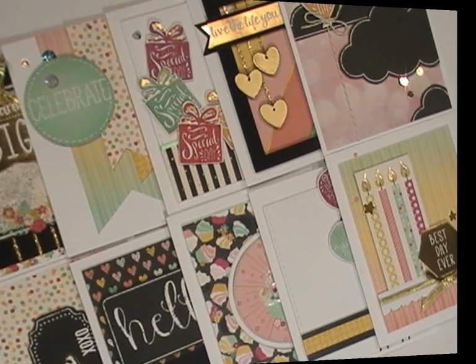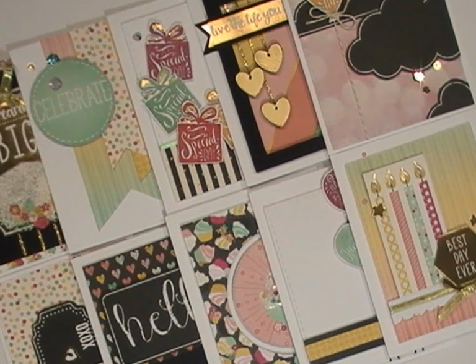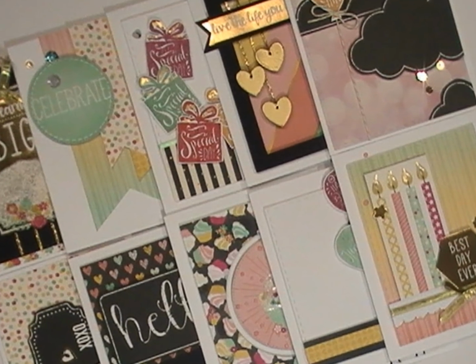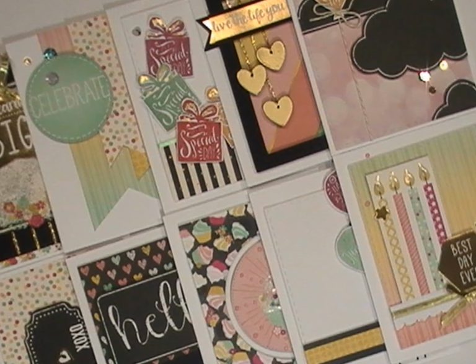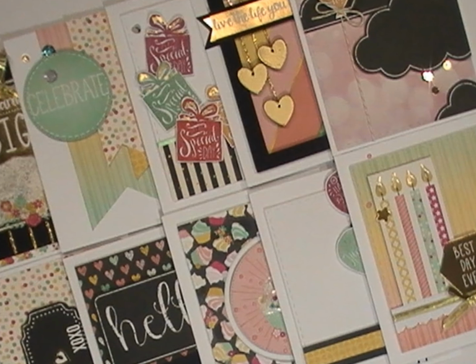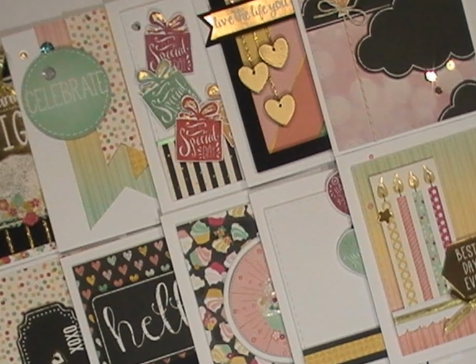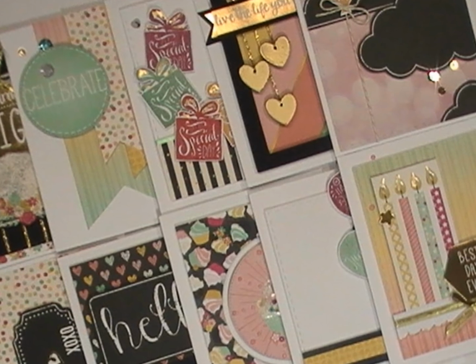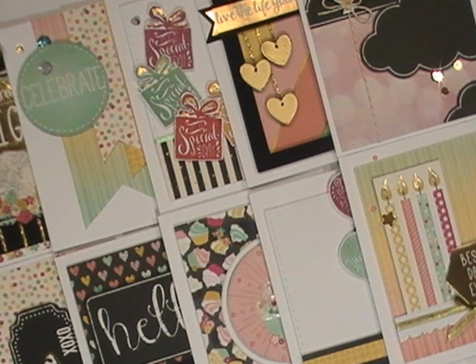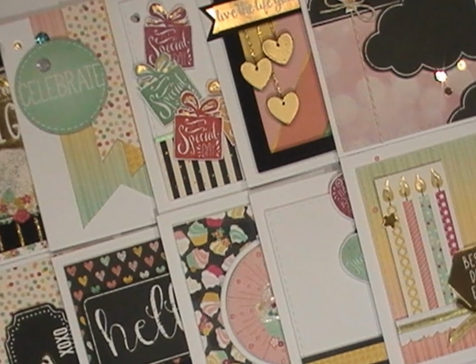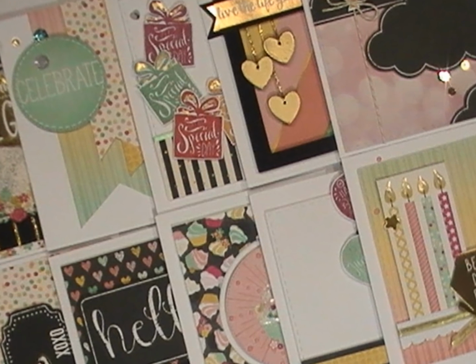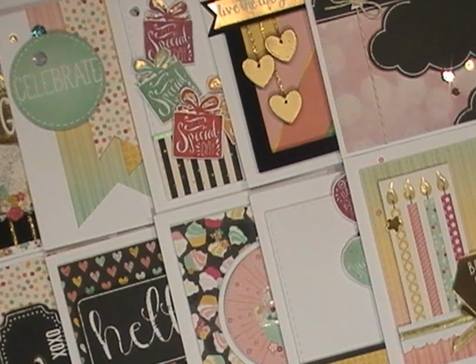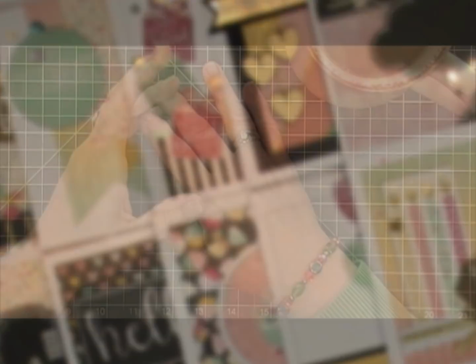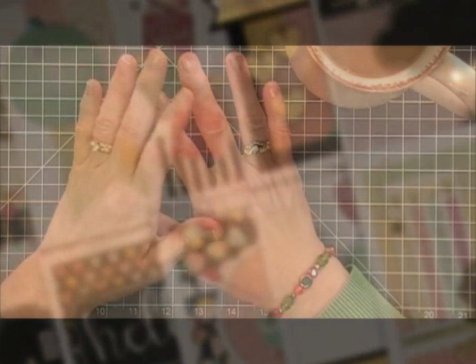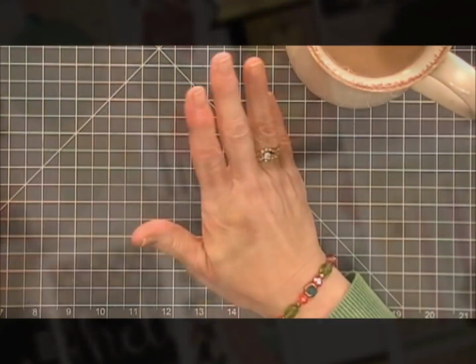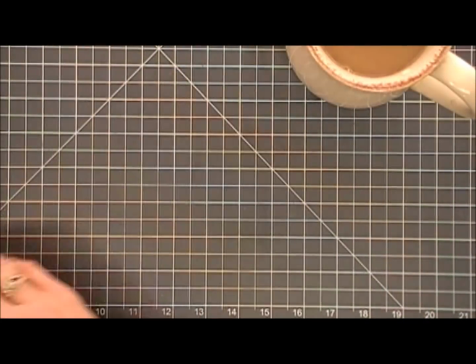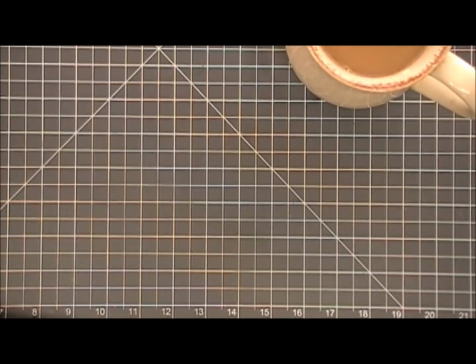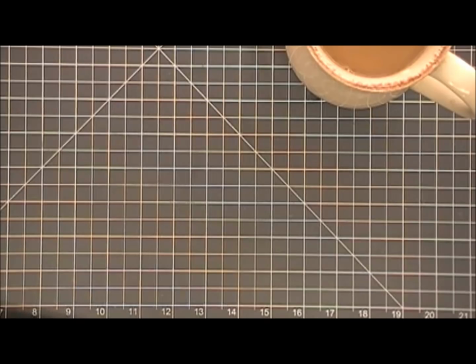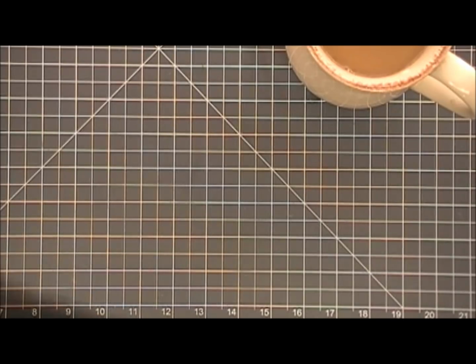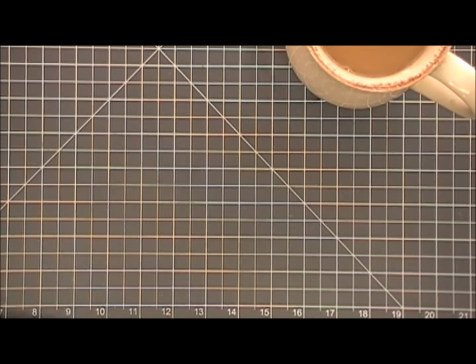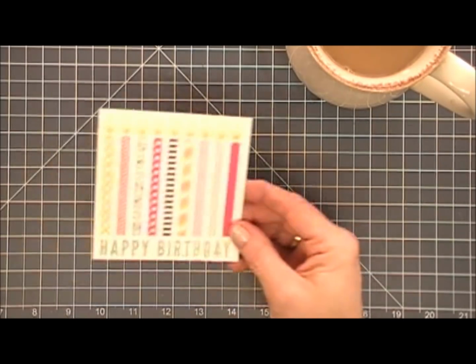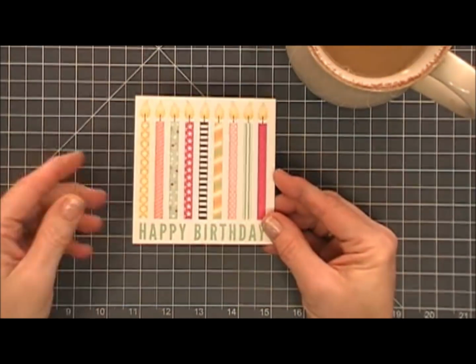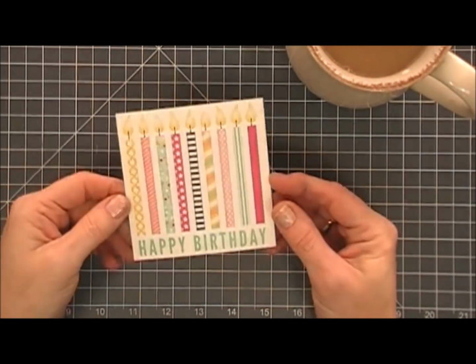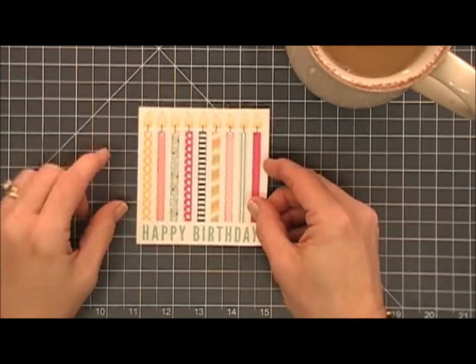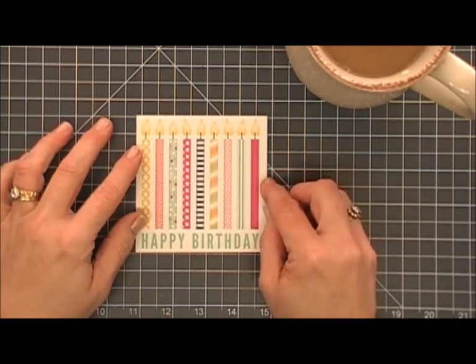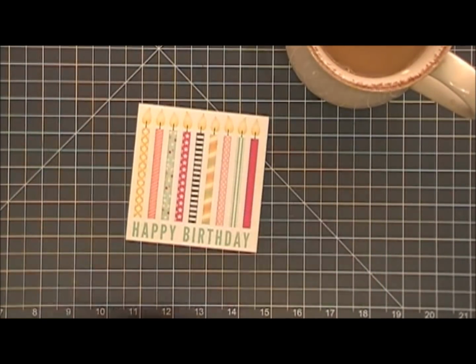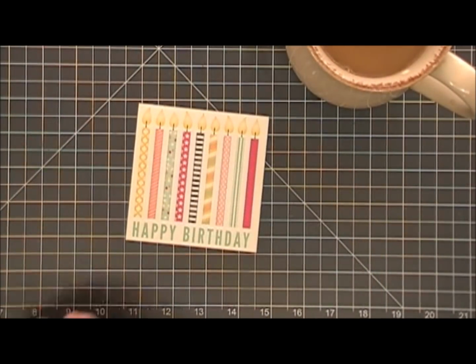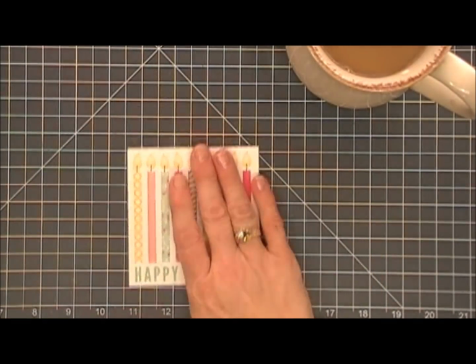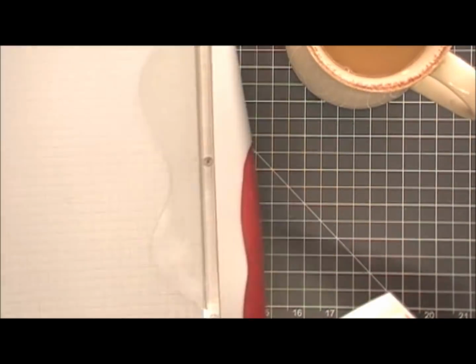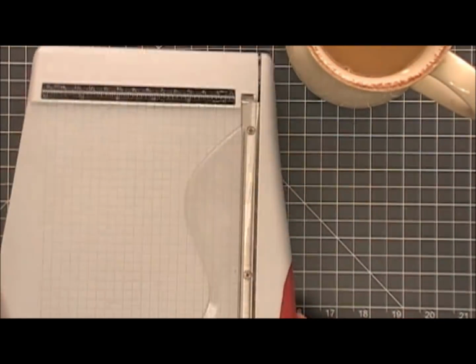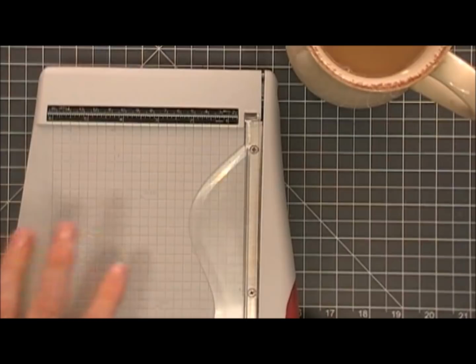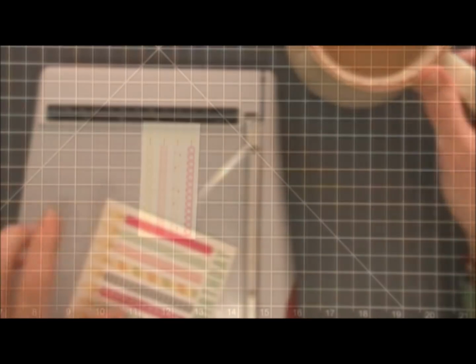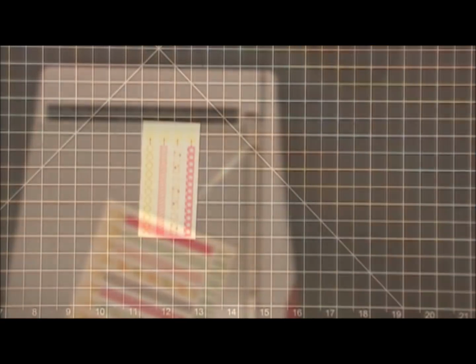Hello everyone! Thank you so much for stopping by. Today I'm doing the 10 cards one kit using the Love from Lizzie February 2018 card kit. We're gonna make 10 cards so we need to jump in and get started with card number one.